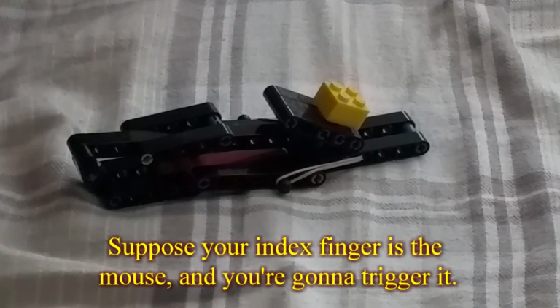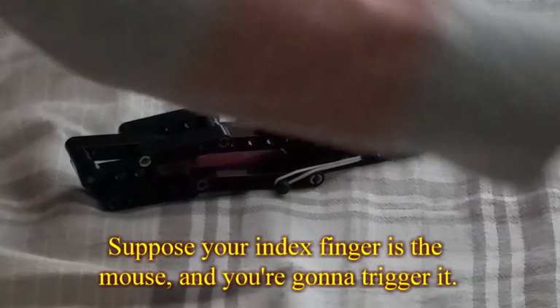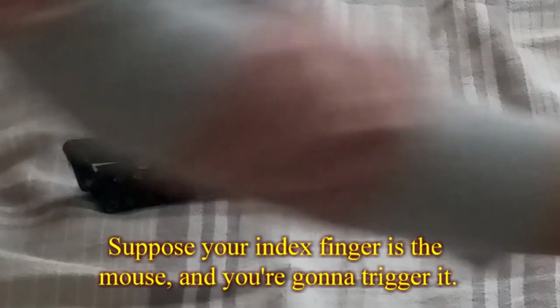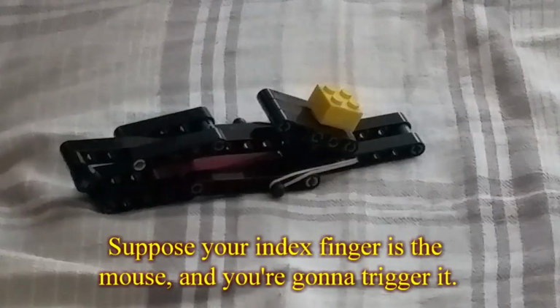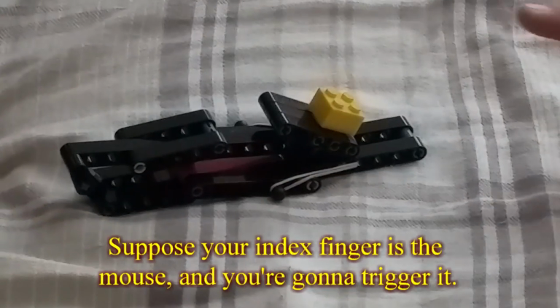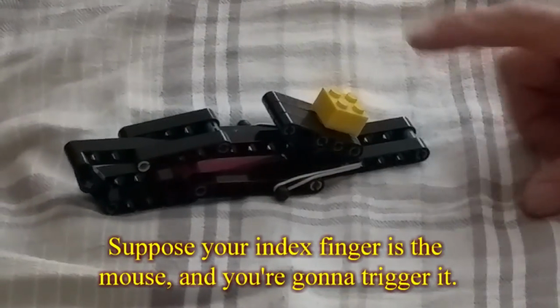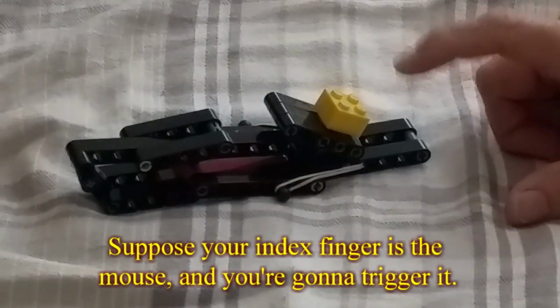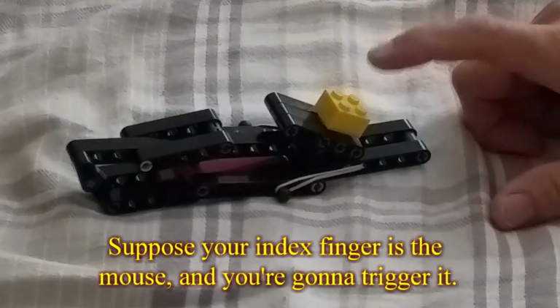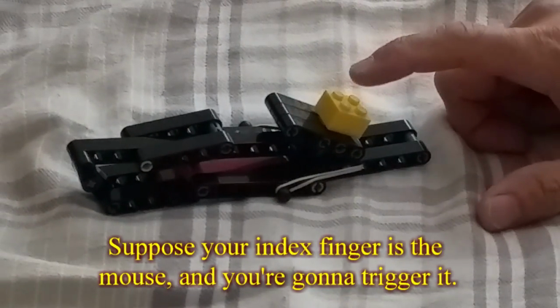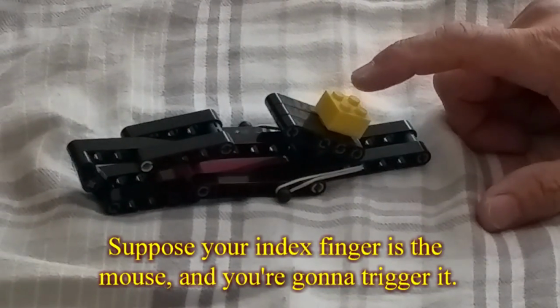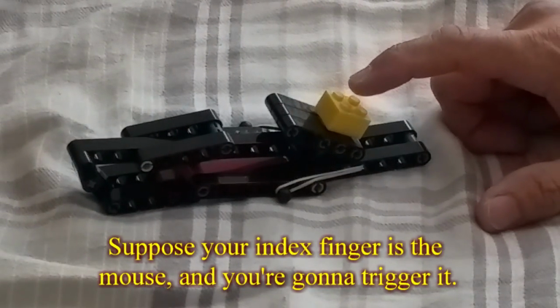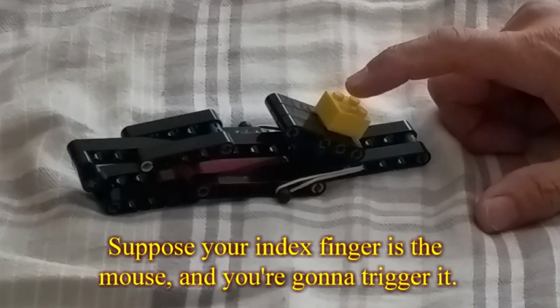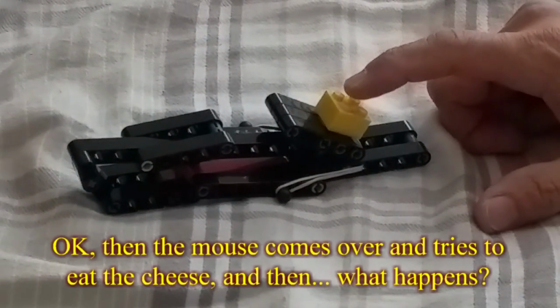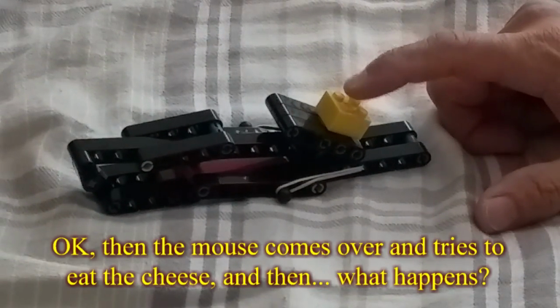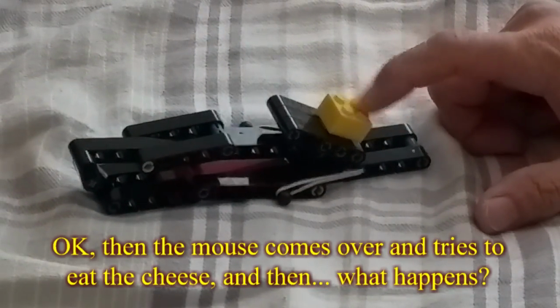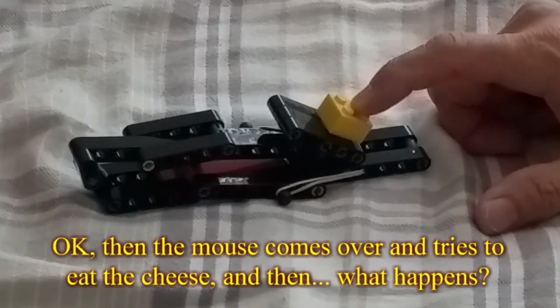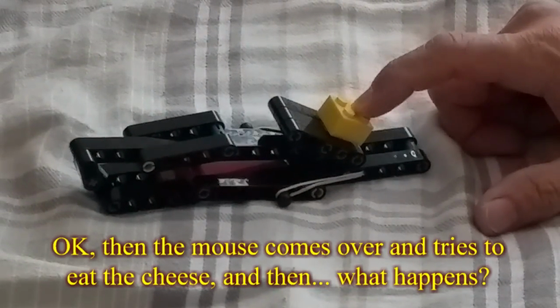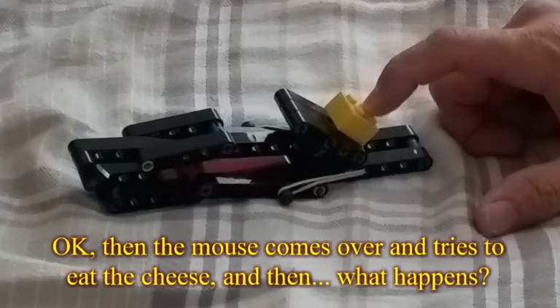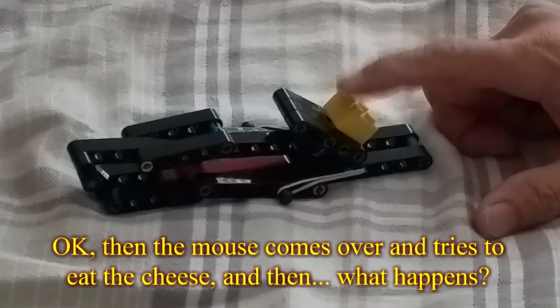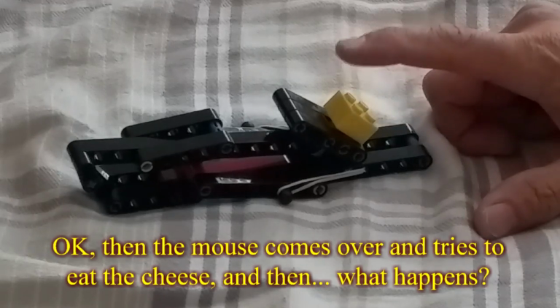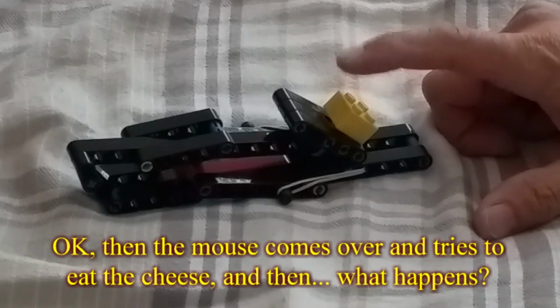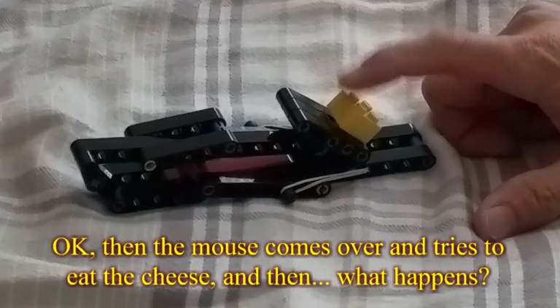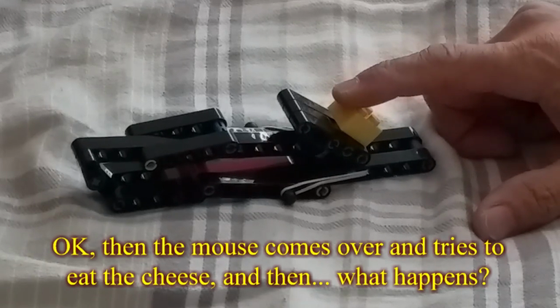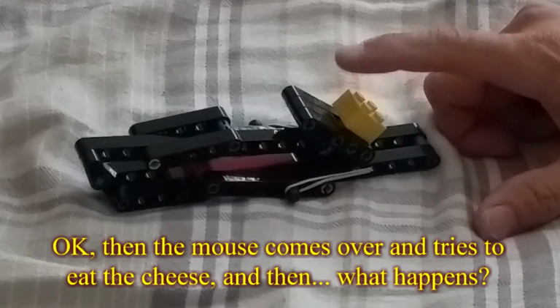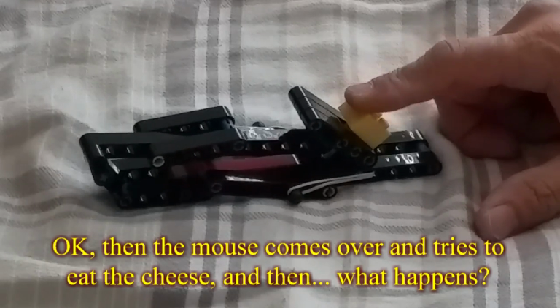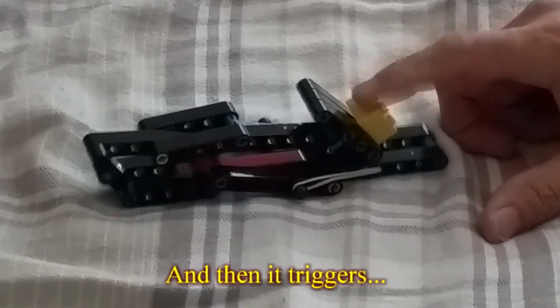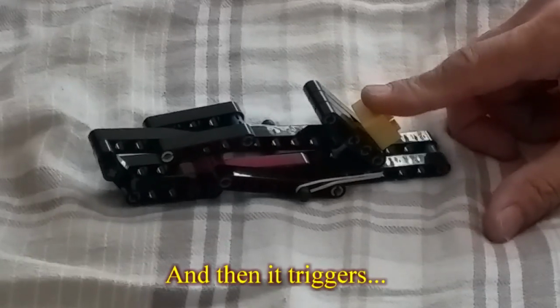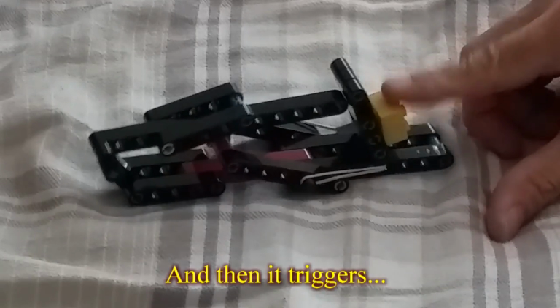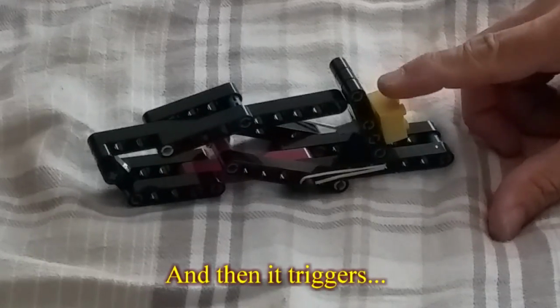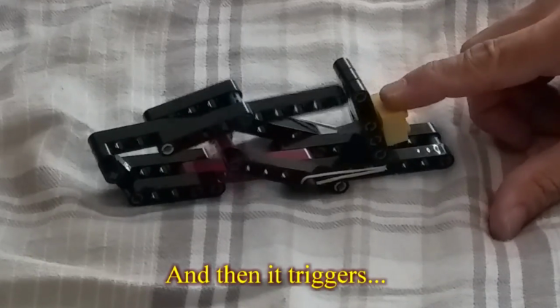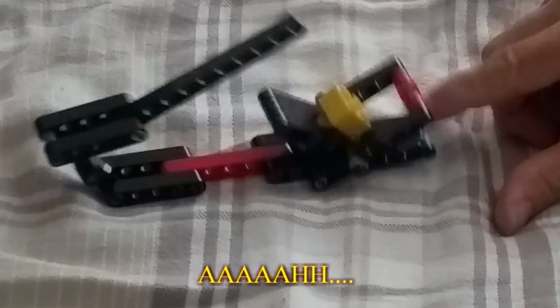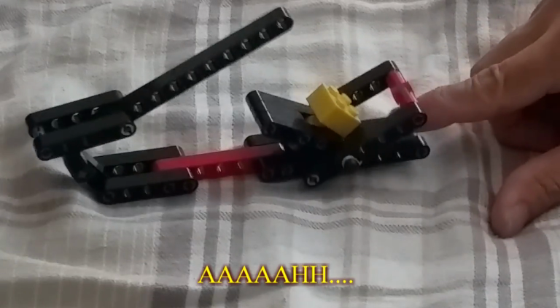Suppose your index finger — the mouse is going to trigger it. Then the mouse comes over and tries to eat the cheese. And then what happens? Then it triggers the trap.